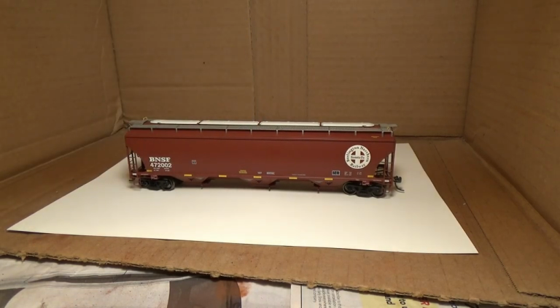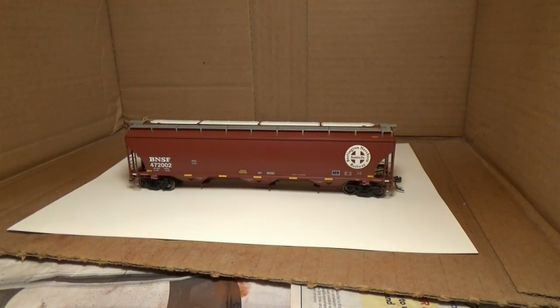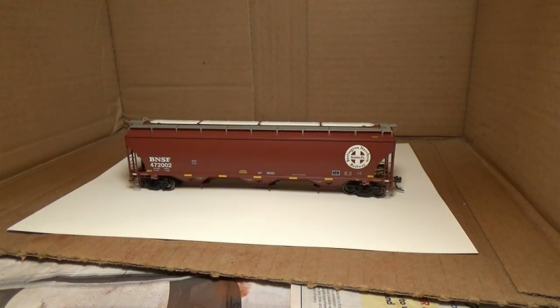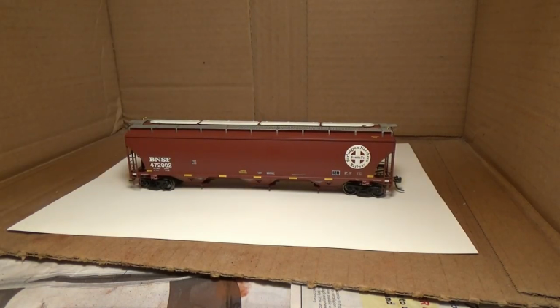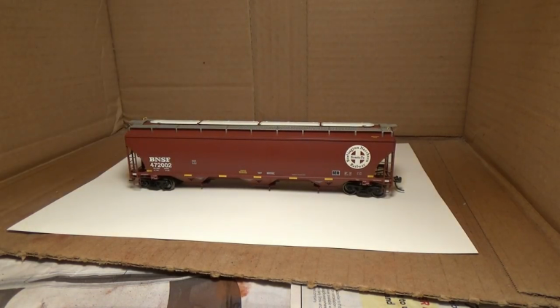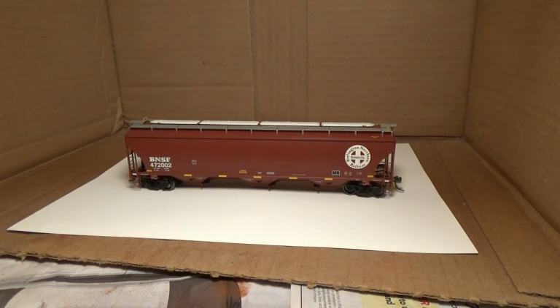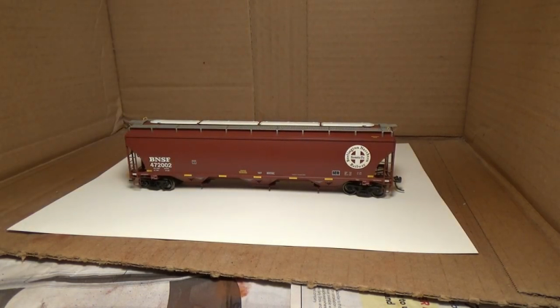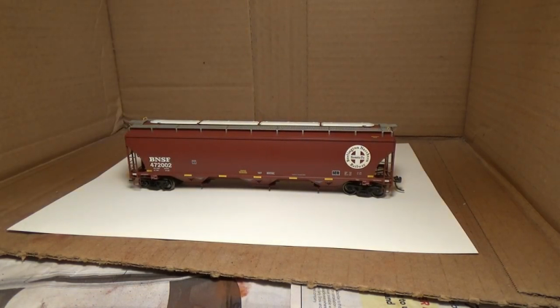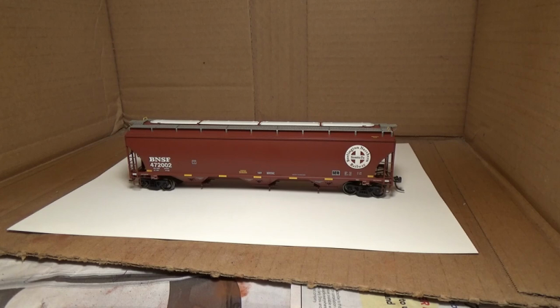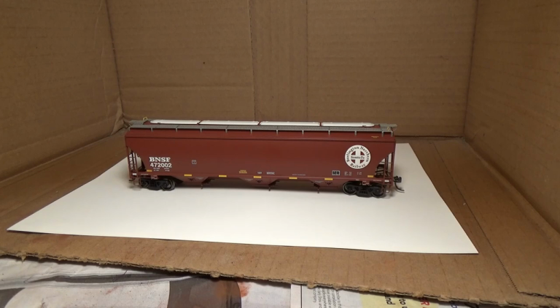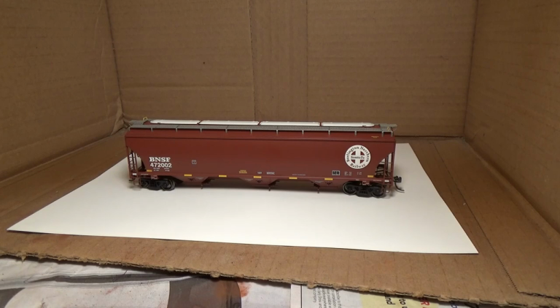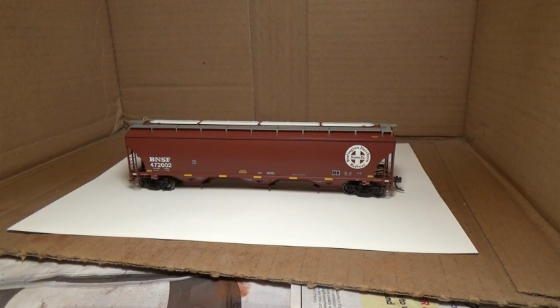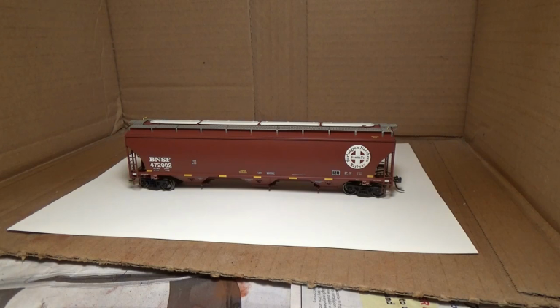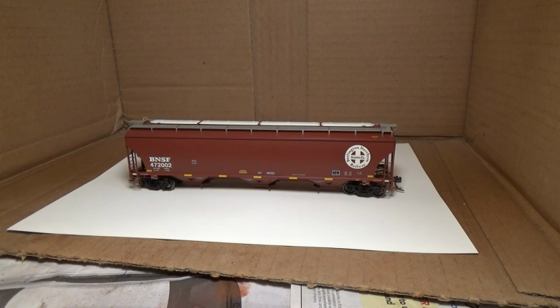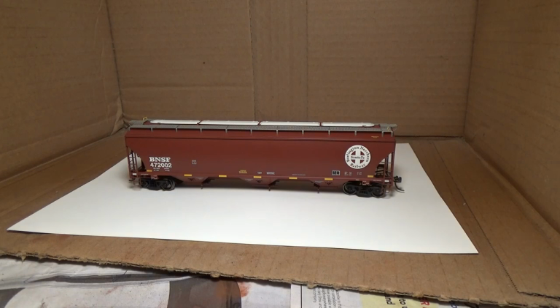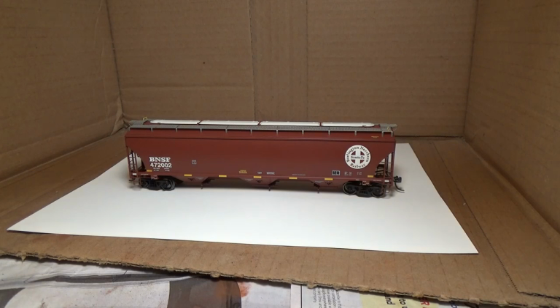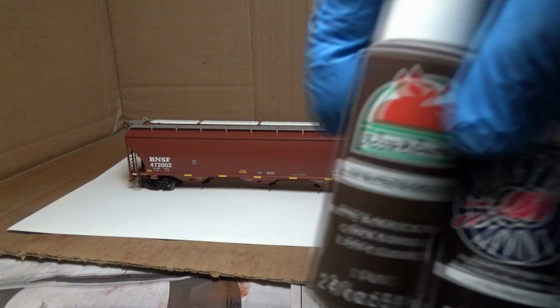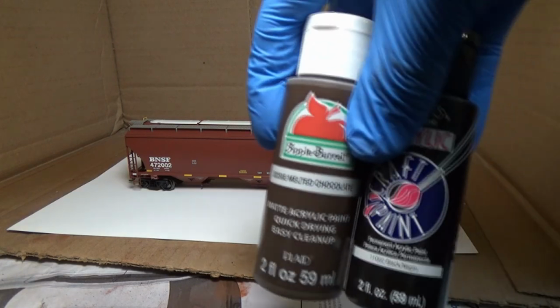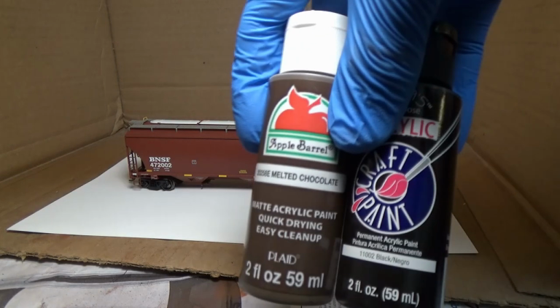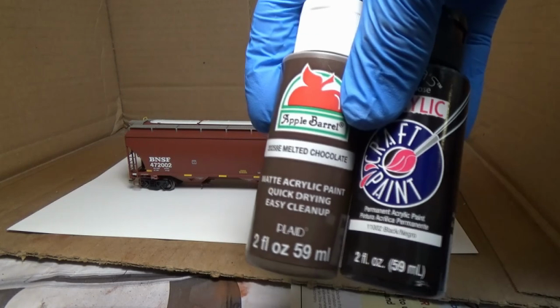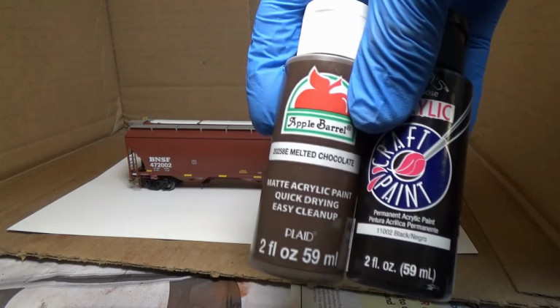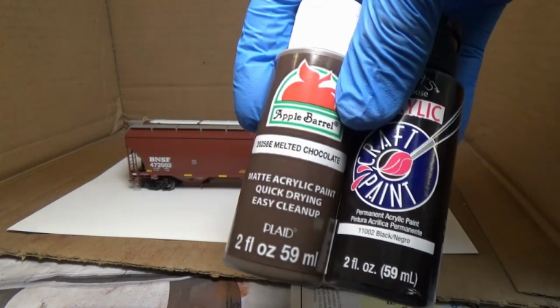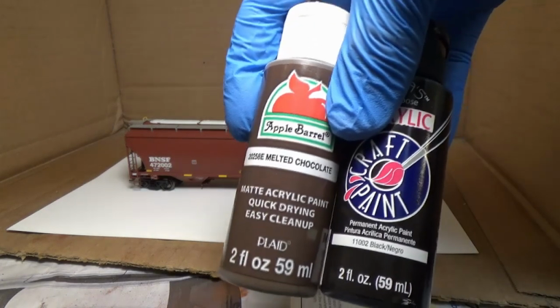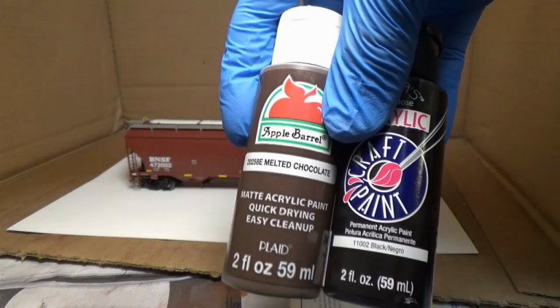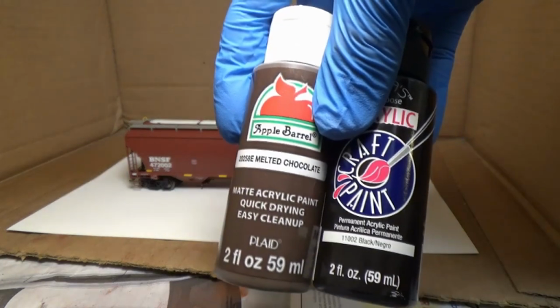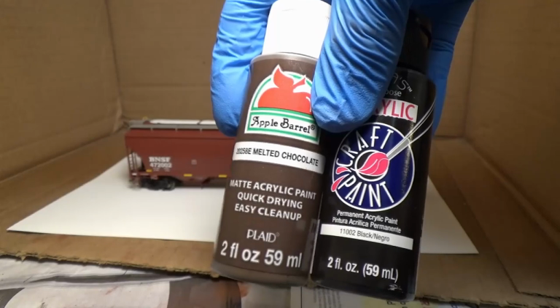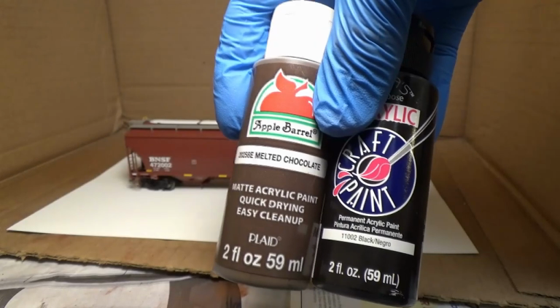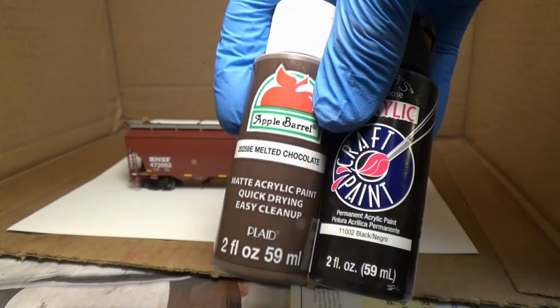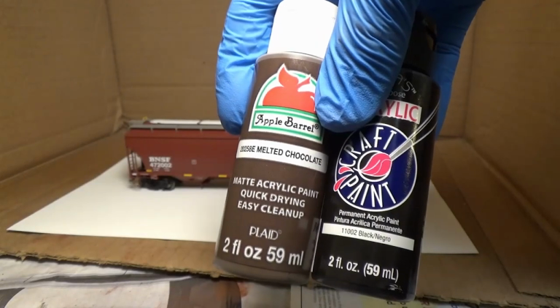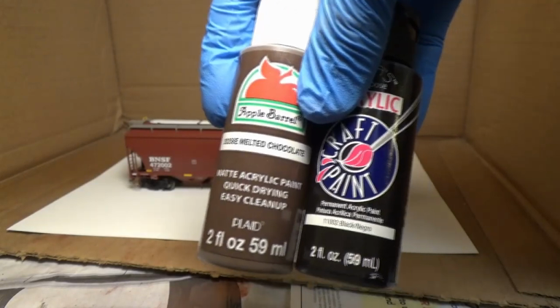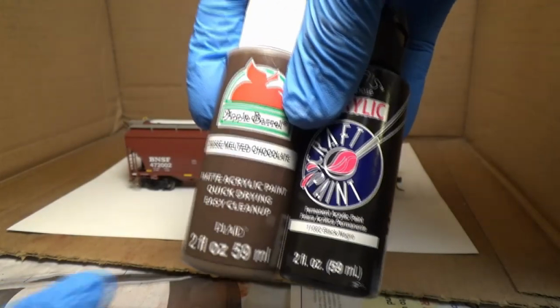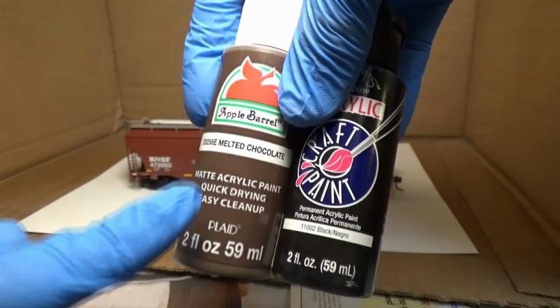For the paint that I'll use for the wheels, I'm going to use this melted chocolate and black paints. They need to be acrylic paints — you can get these at Walmart for like 59 cents.